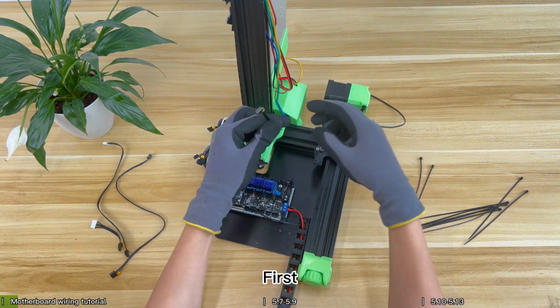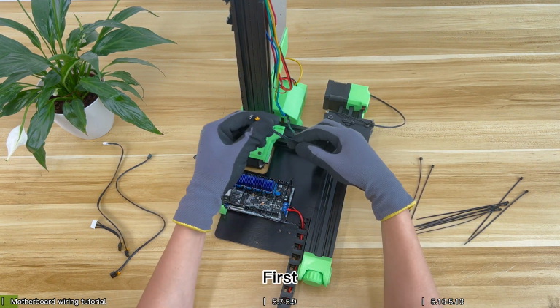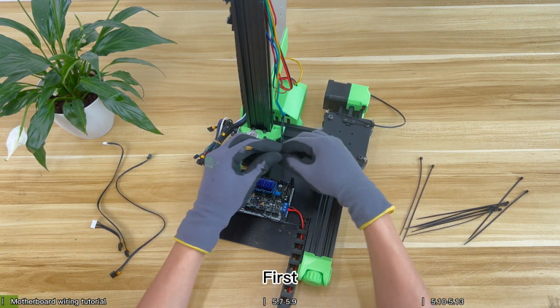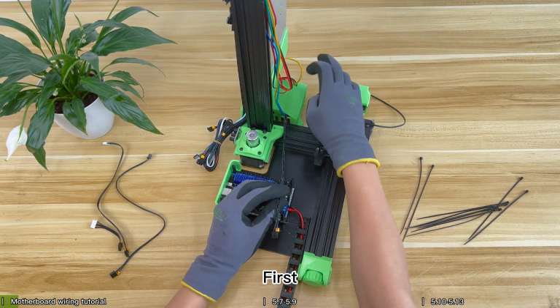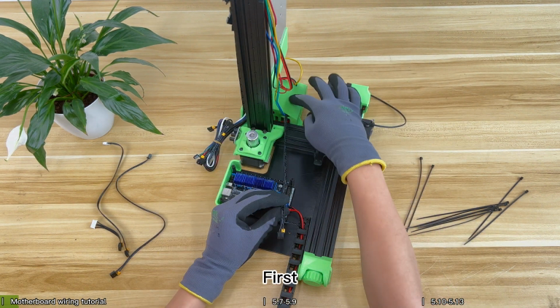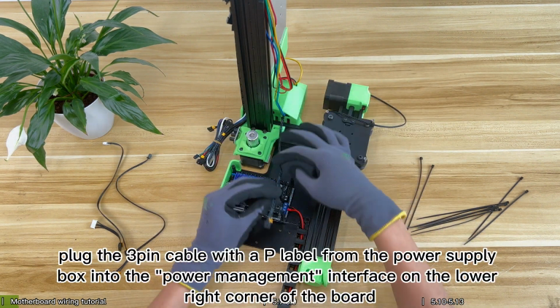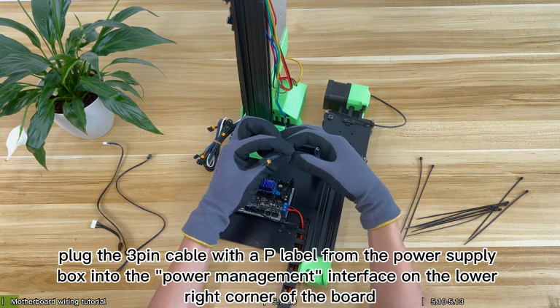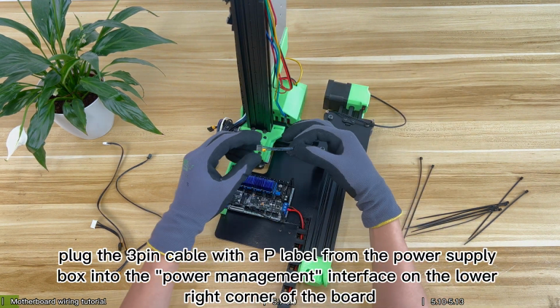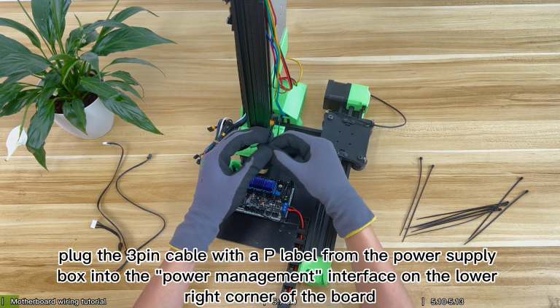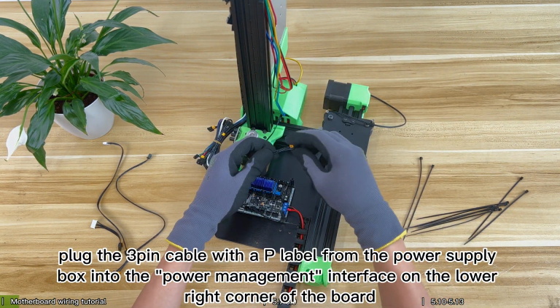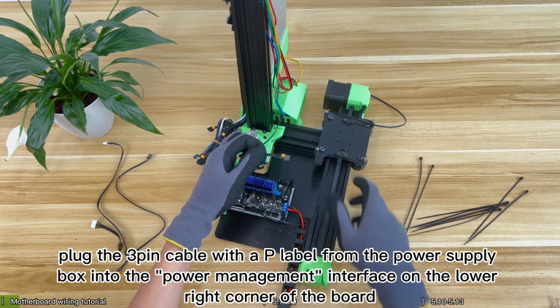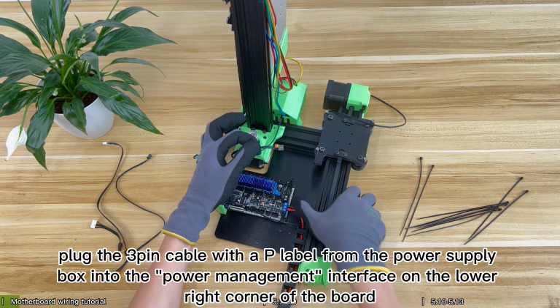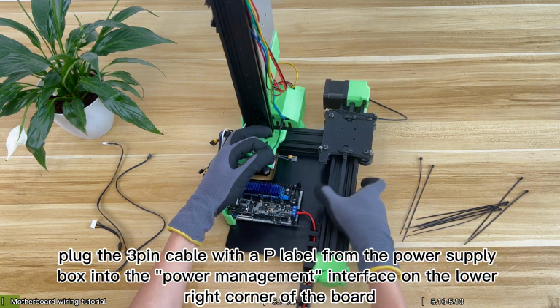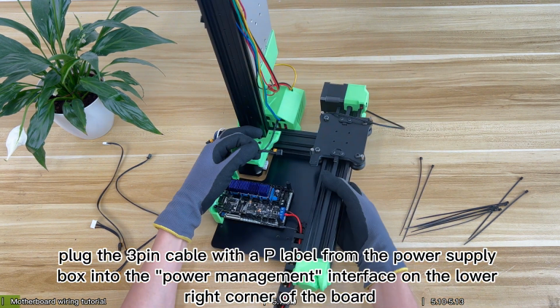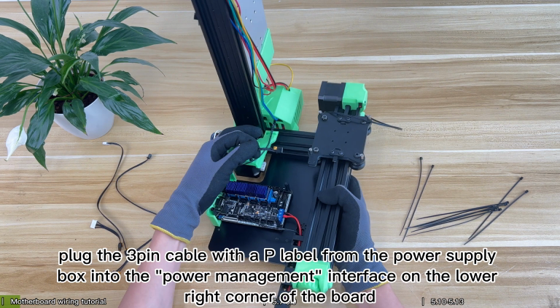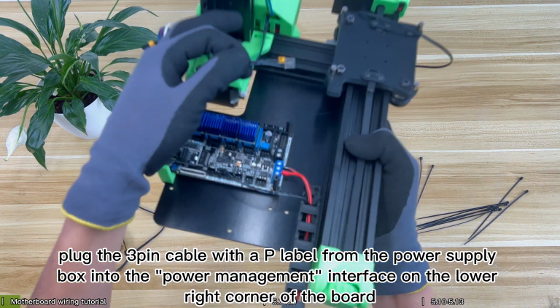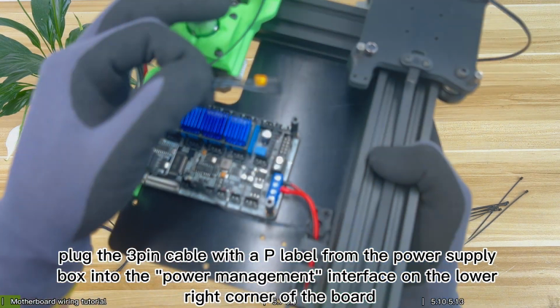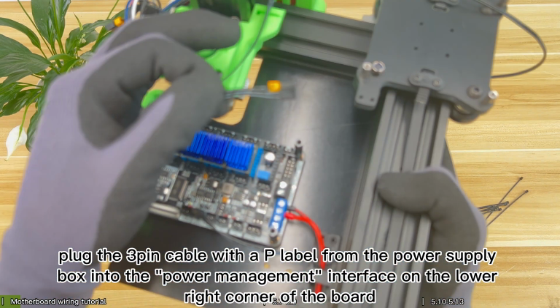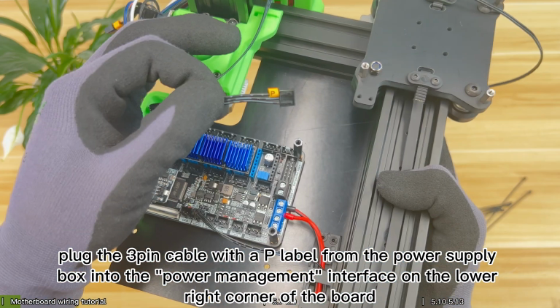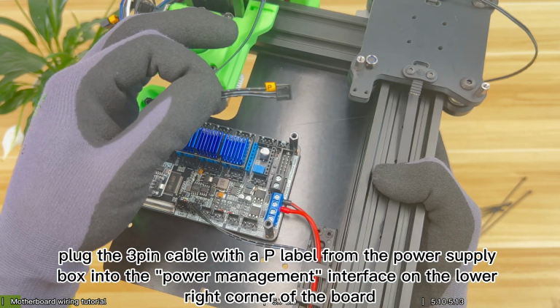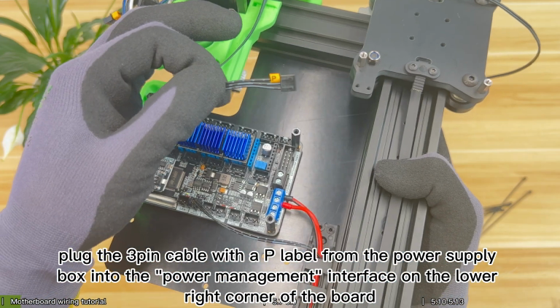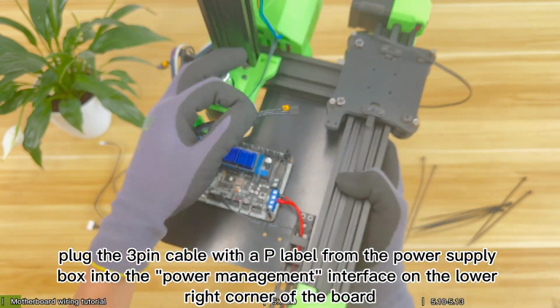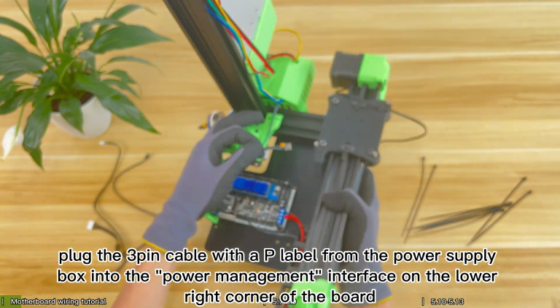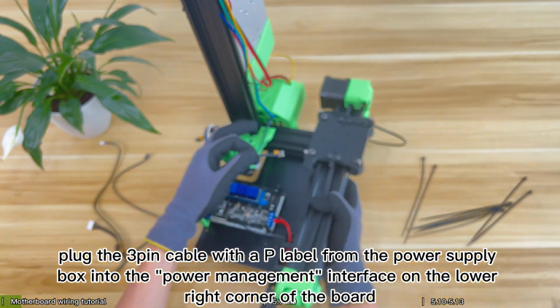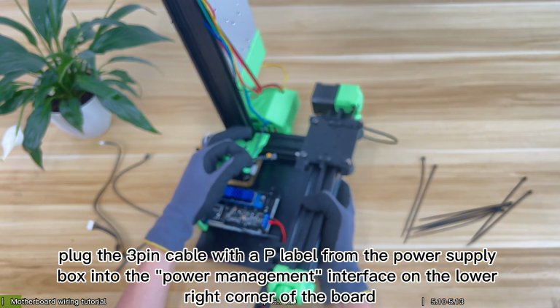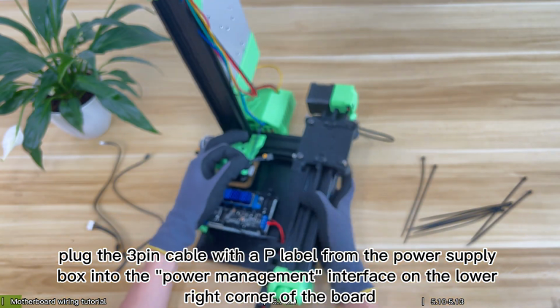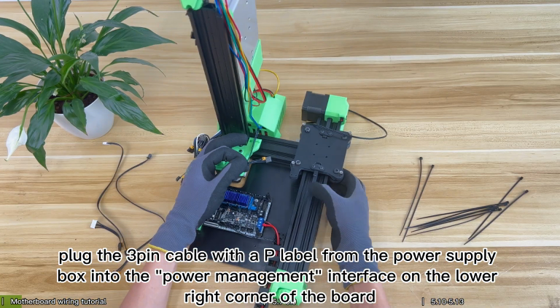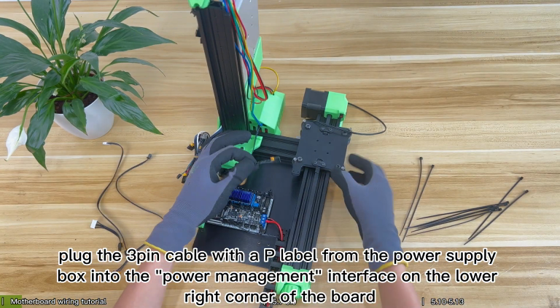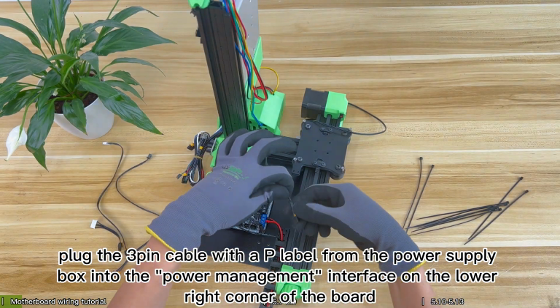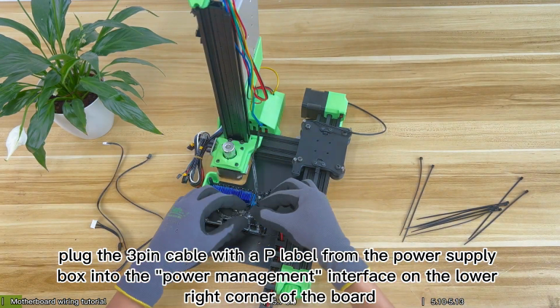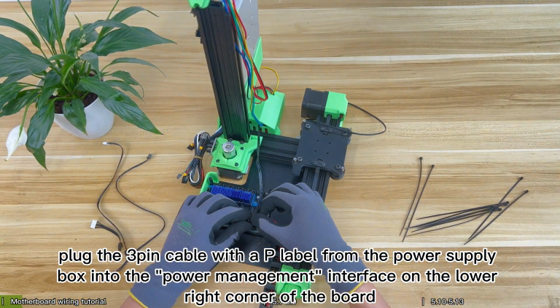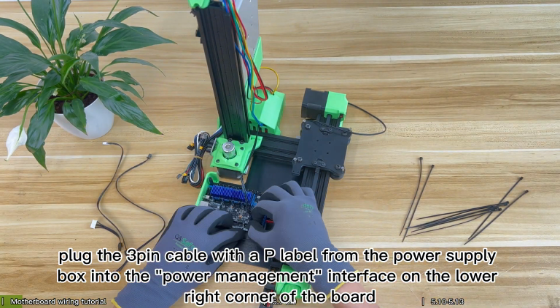First, plug the 3-pin cable with AP label from the power supply box into the power management interface on the lower right corner of the board.